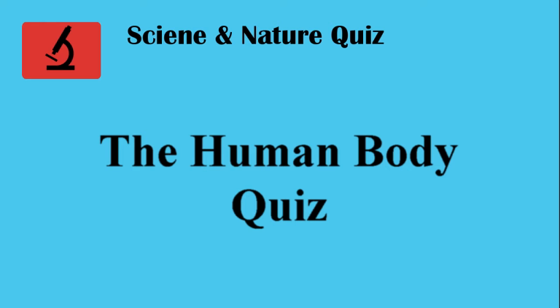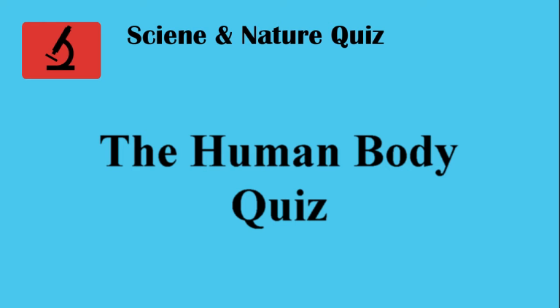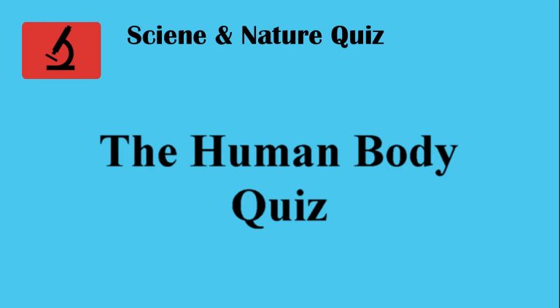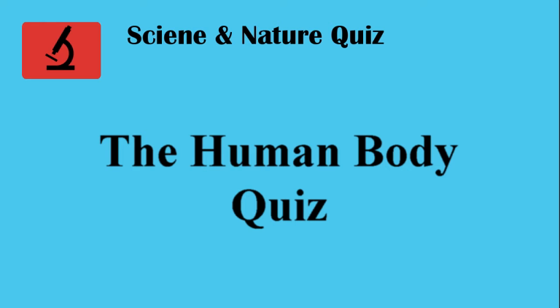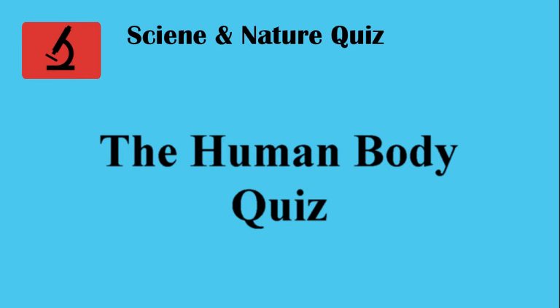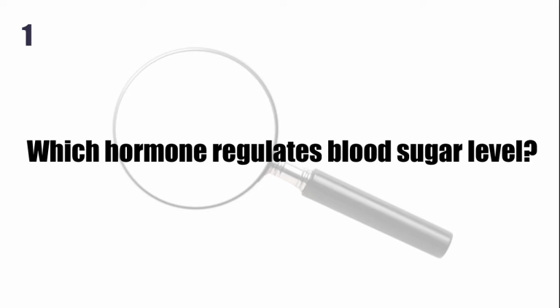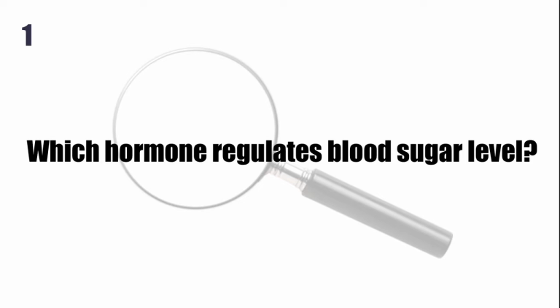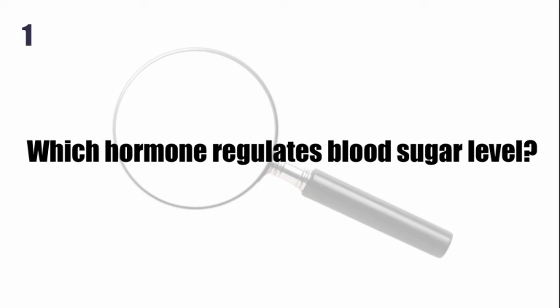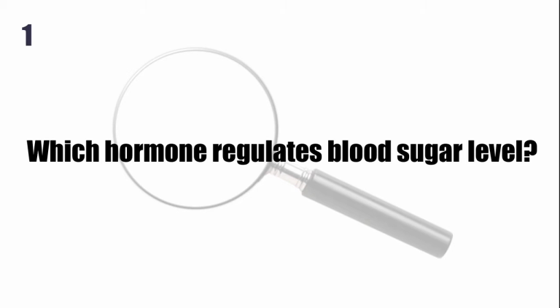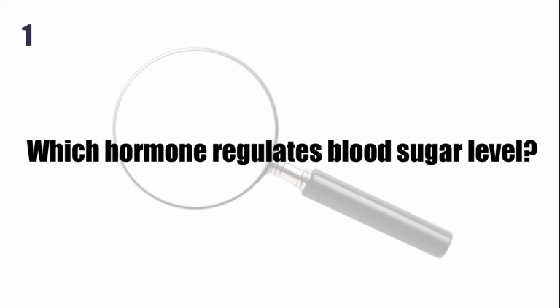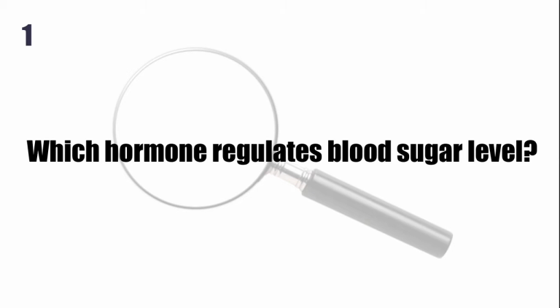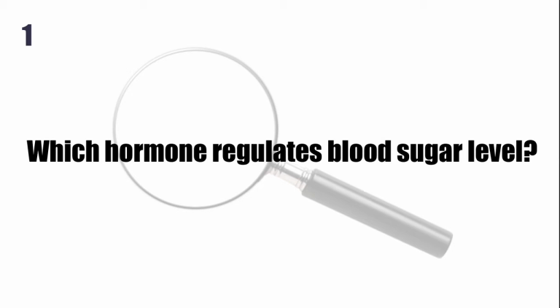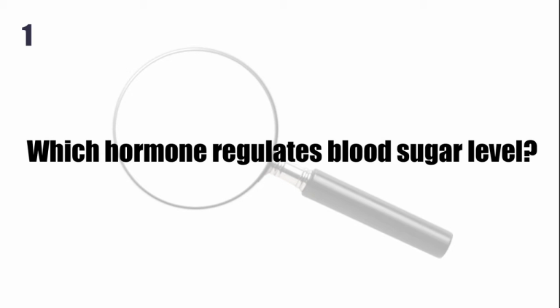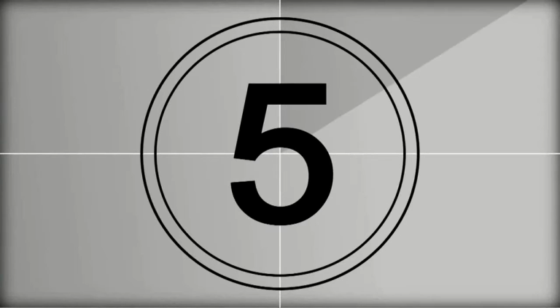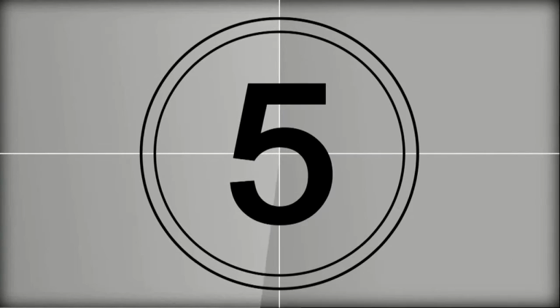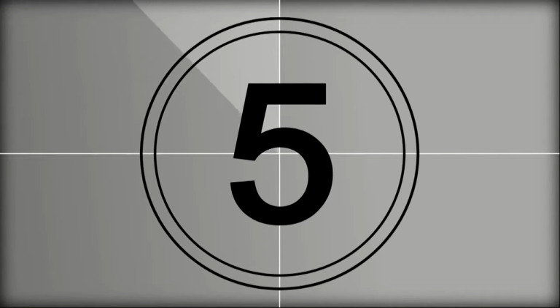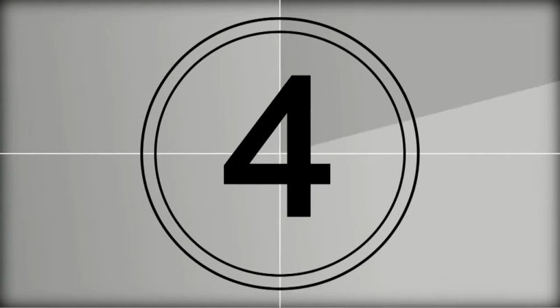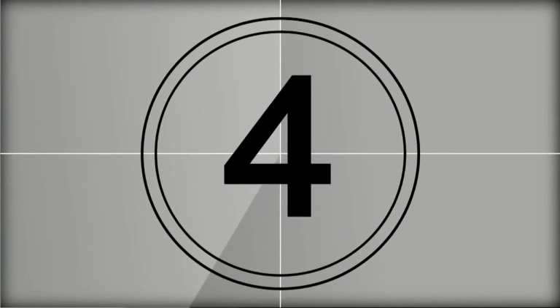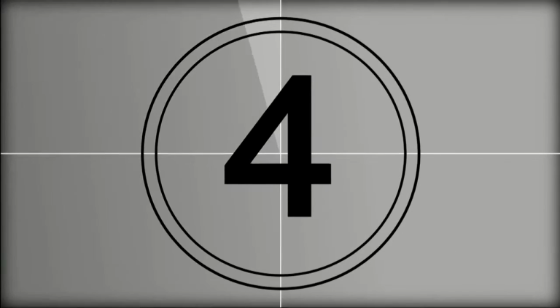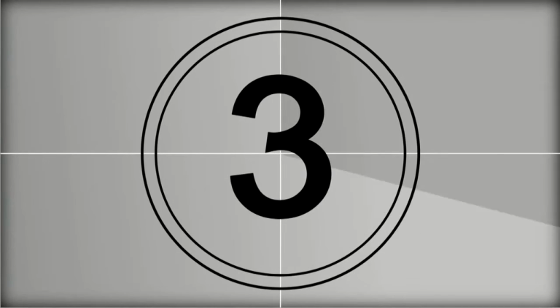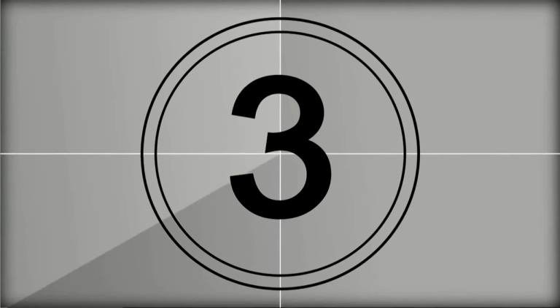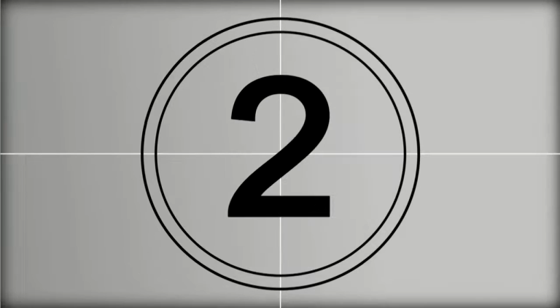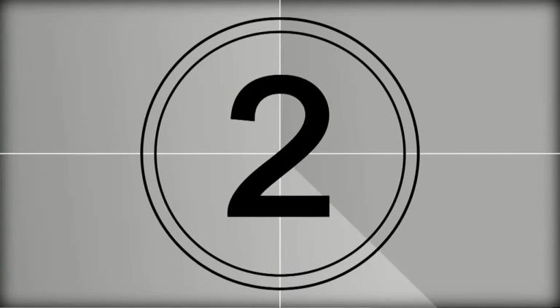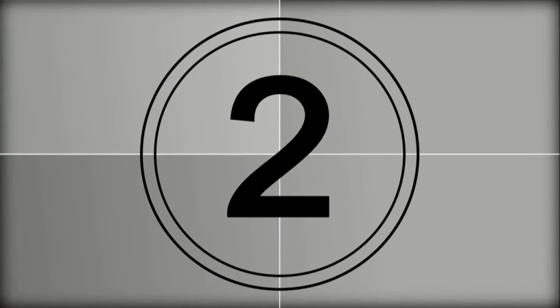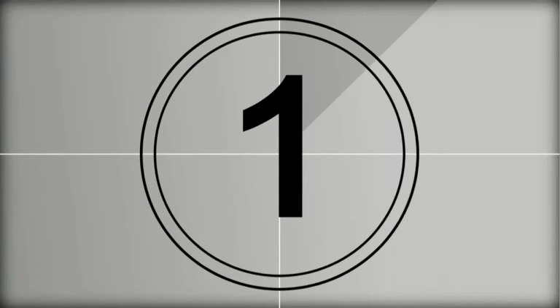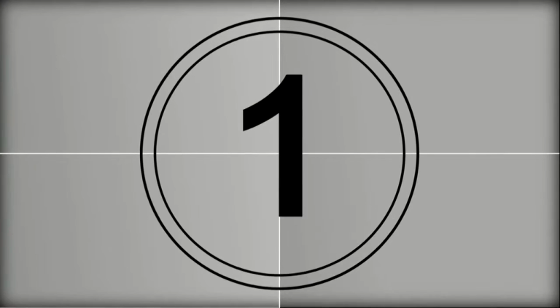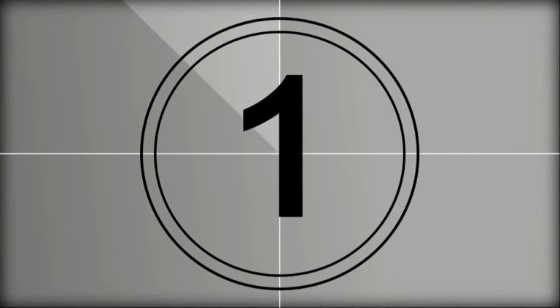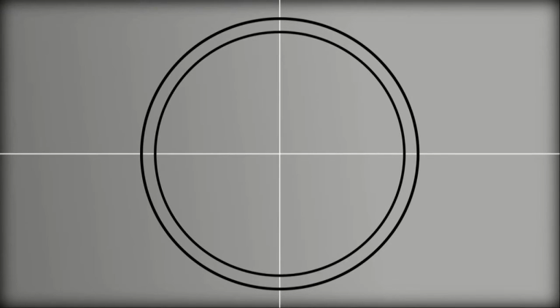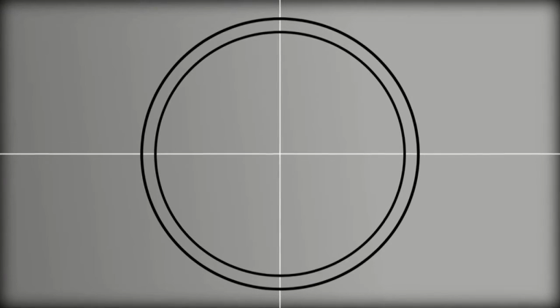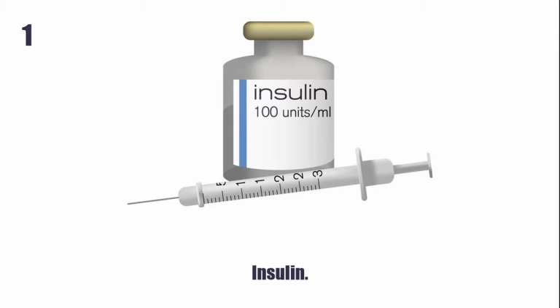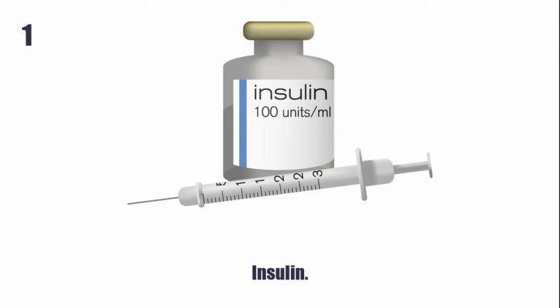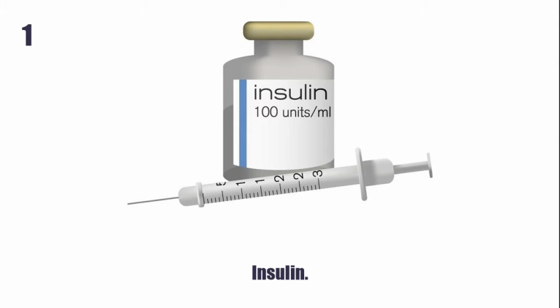Here comes the first question. Which hormone regulates blood sugar level? Insulin.